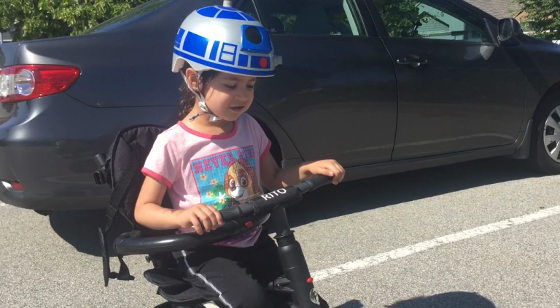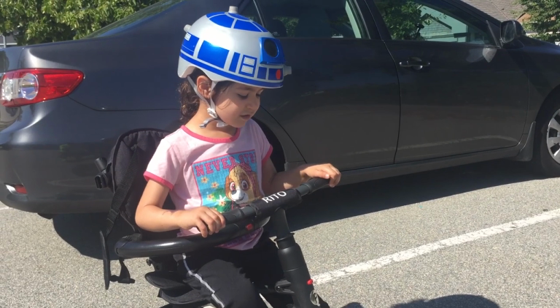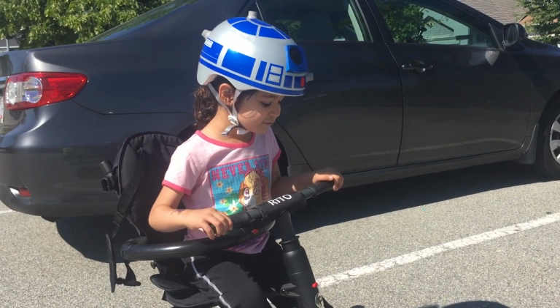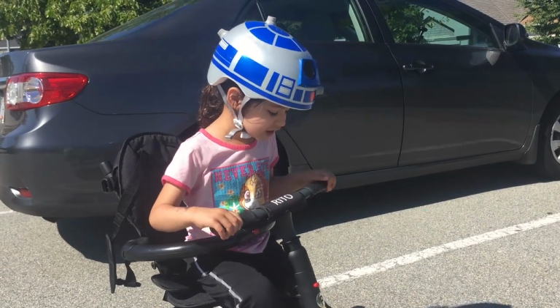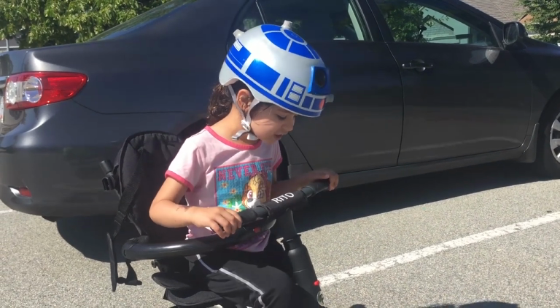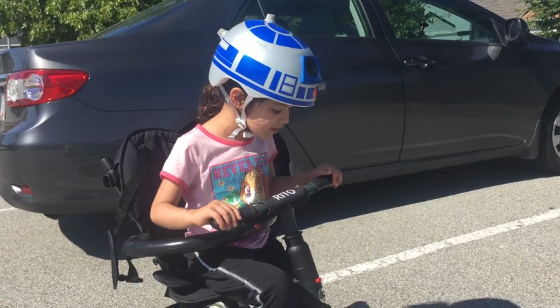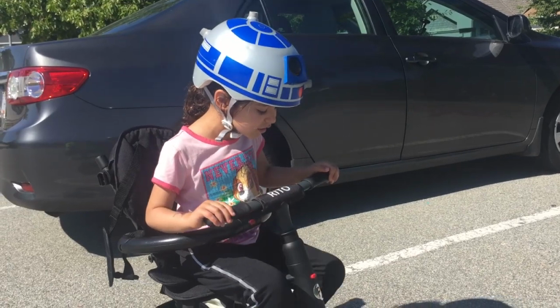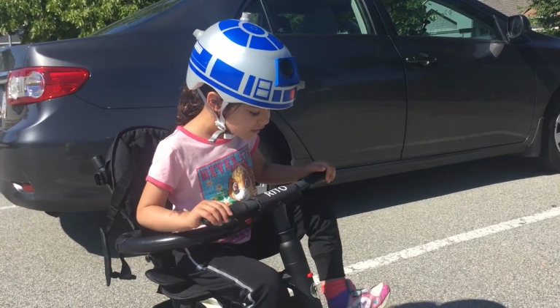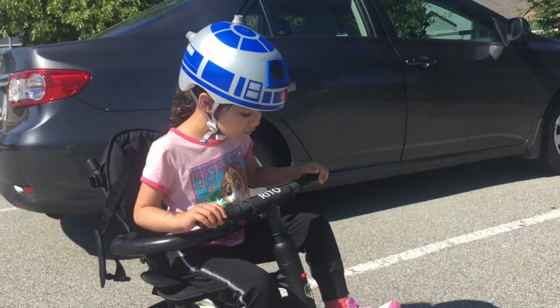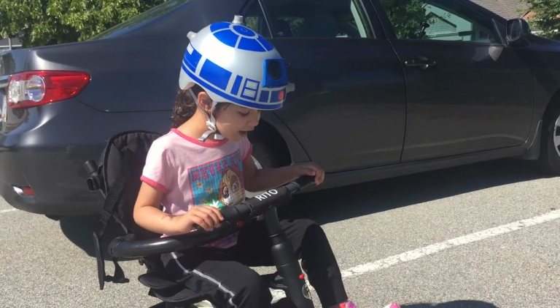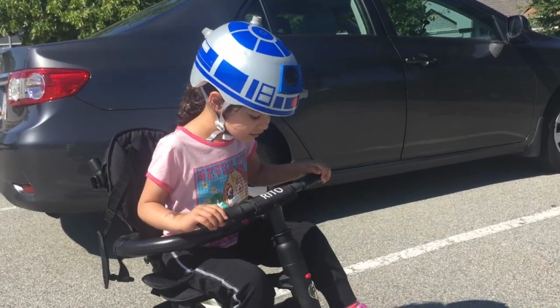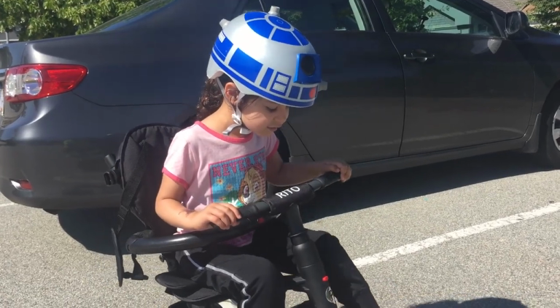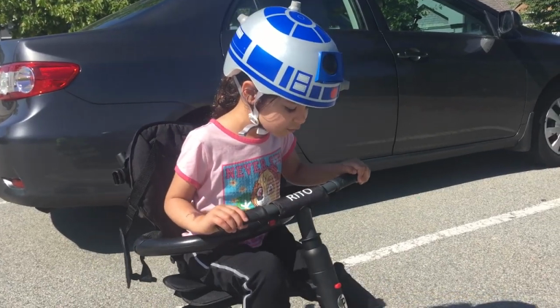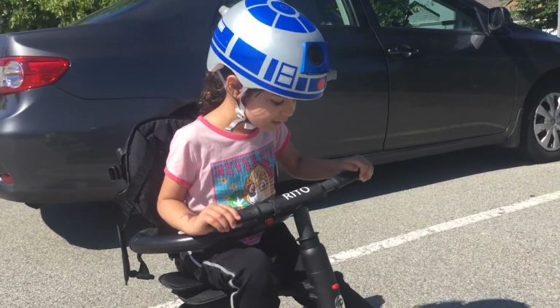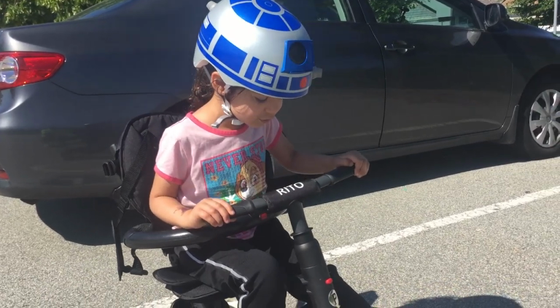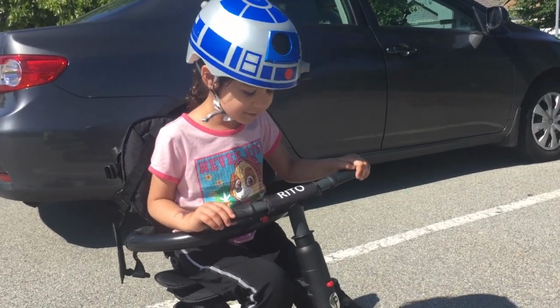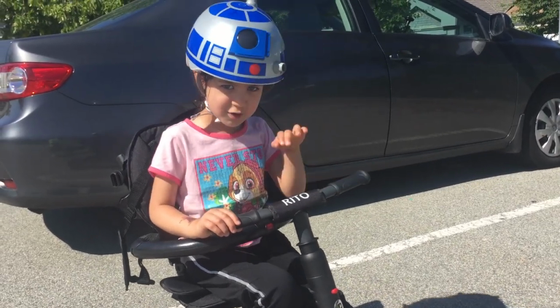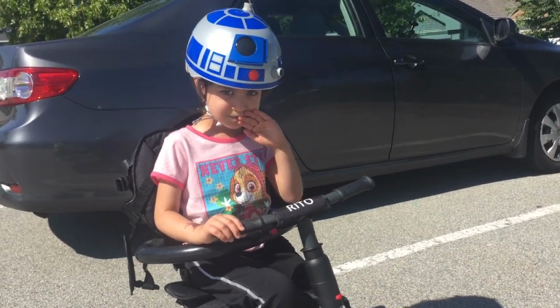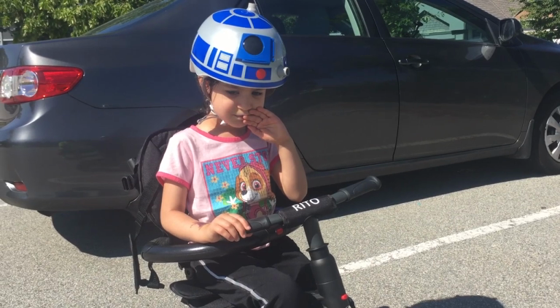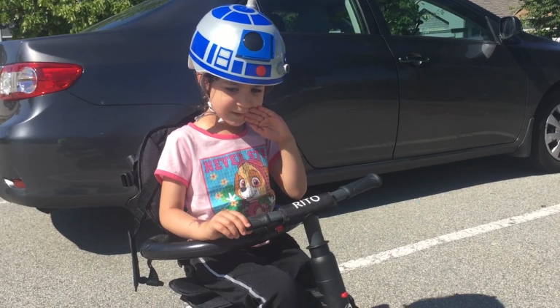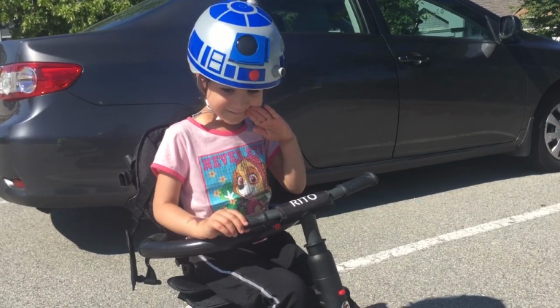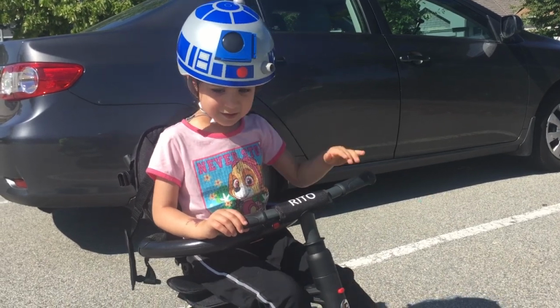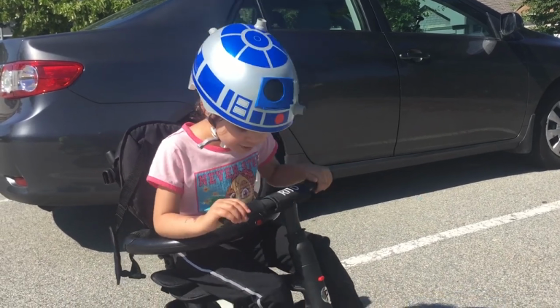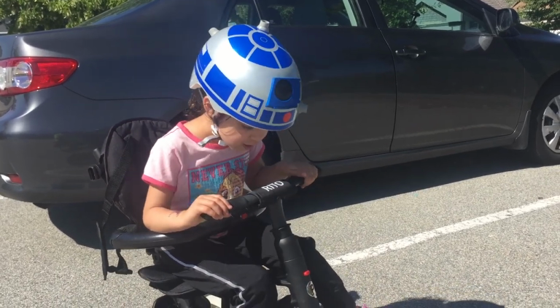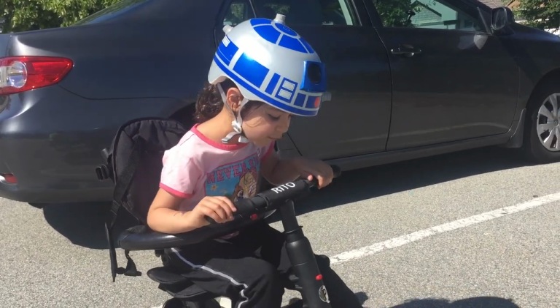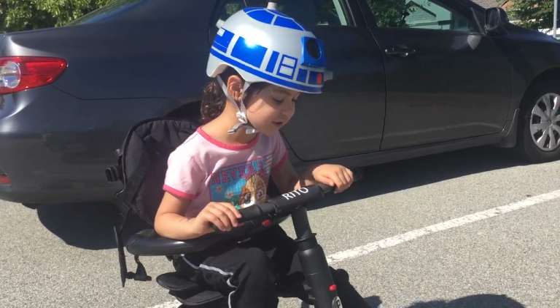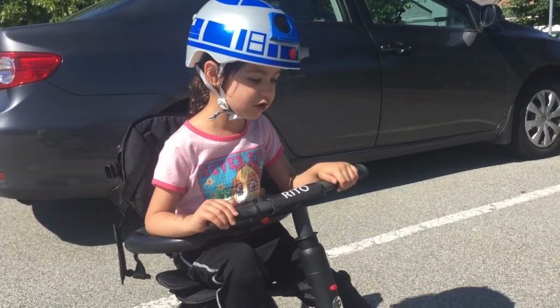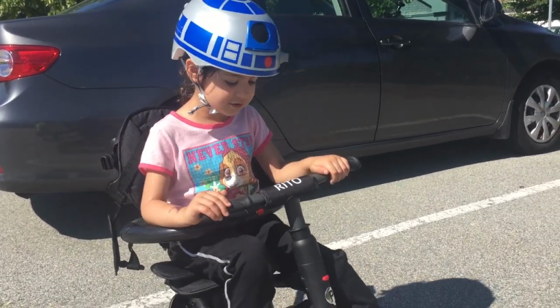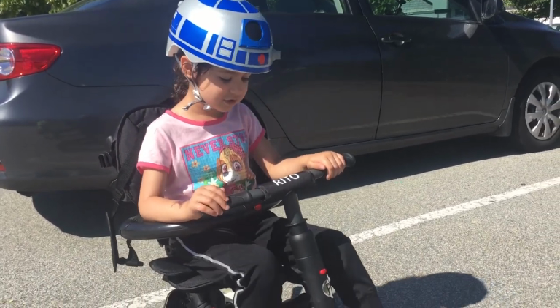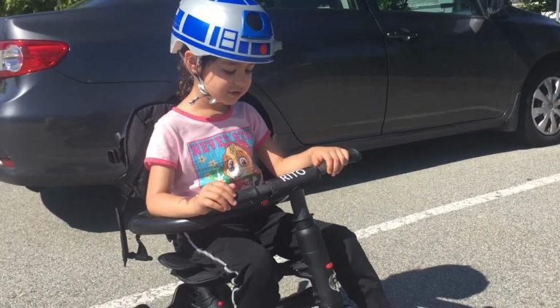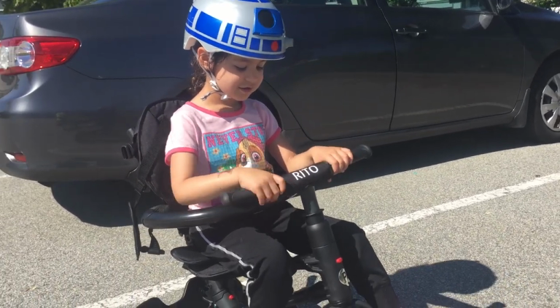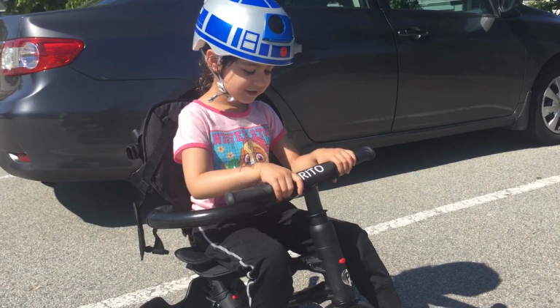Hello, I'm Charlotte. Today we're going to ride the Rito folding tricycle. Are you ready to take a look?